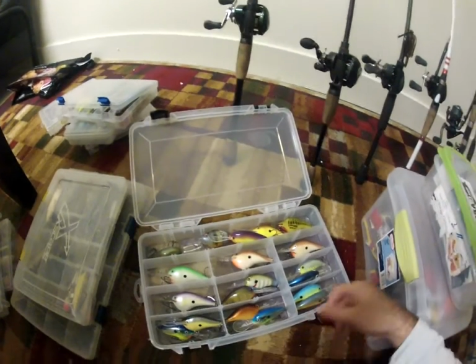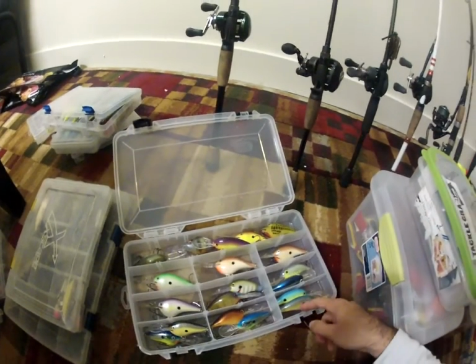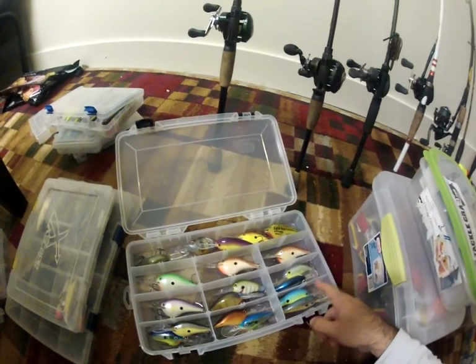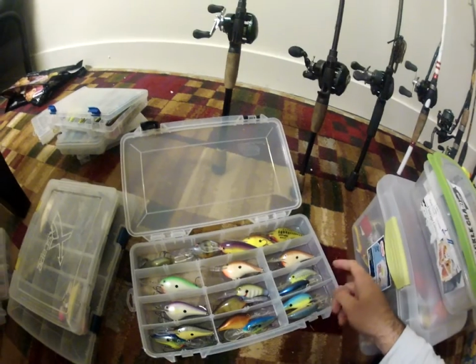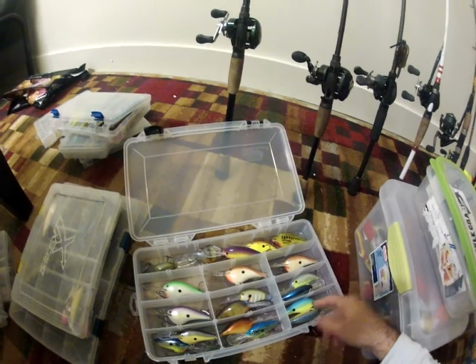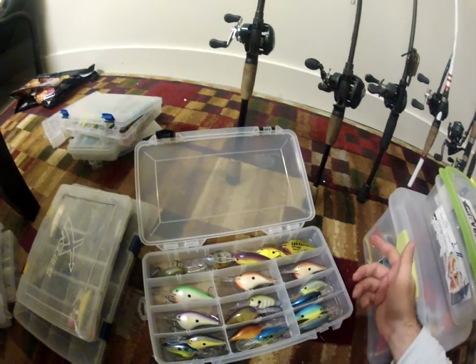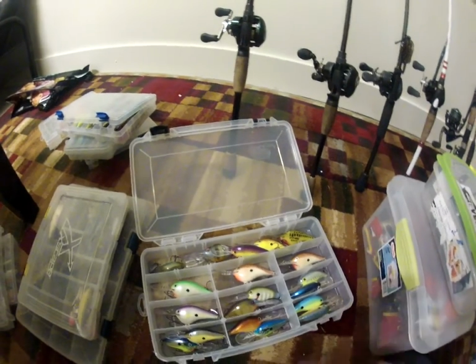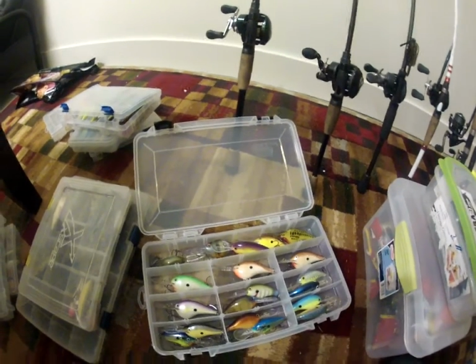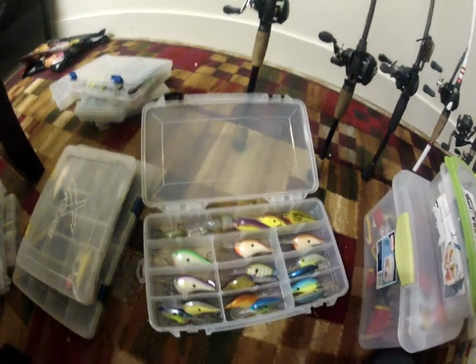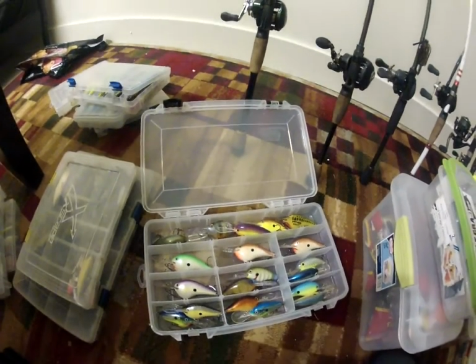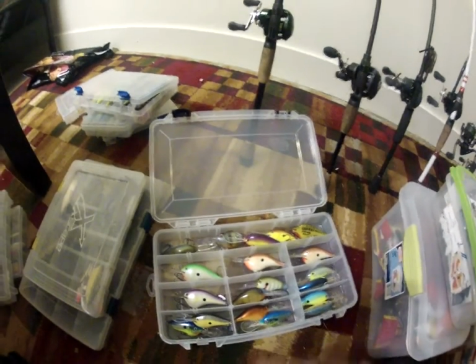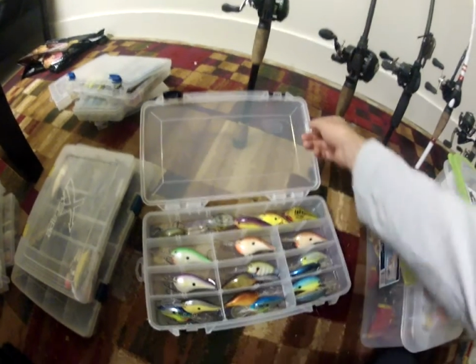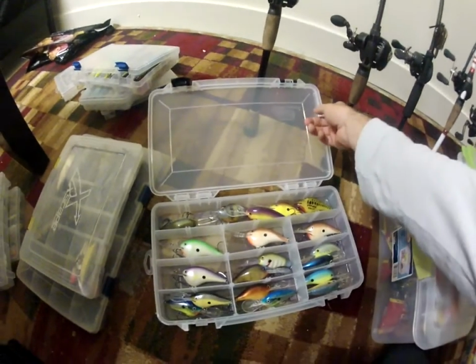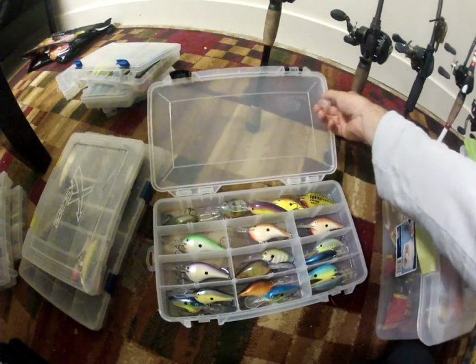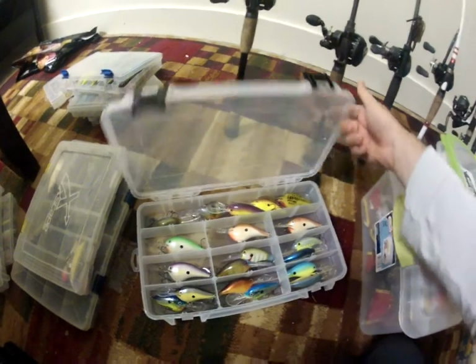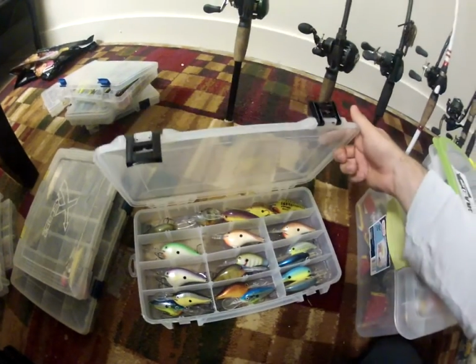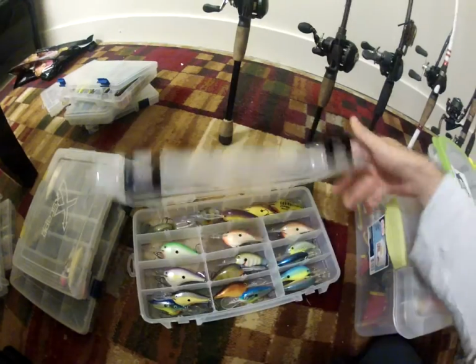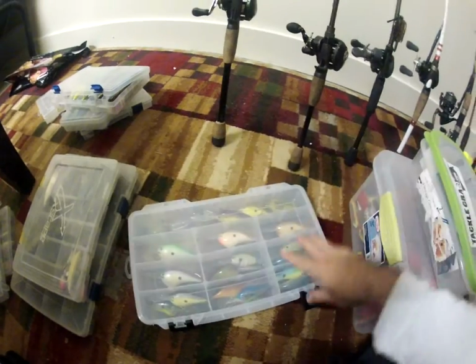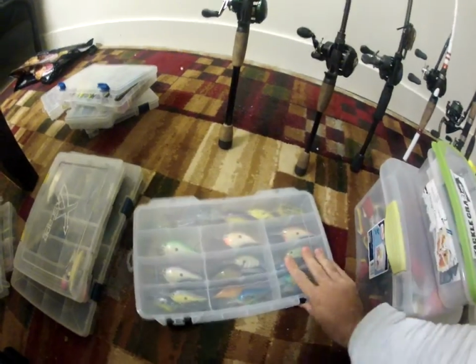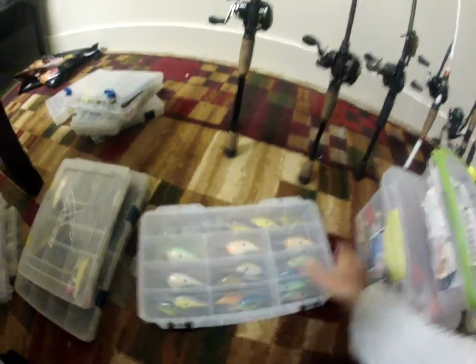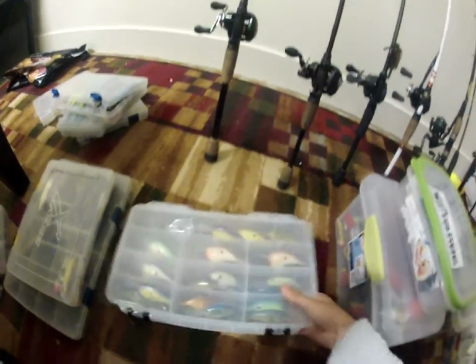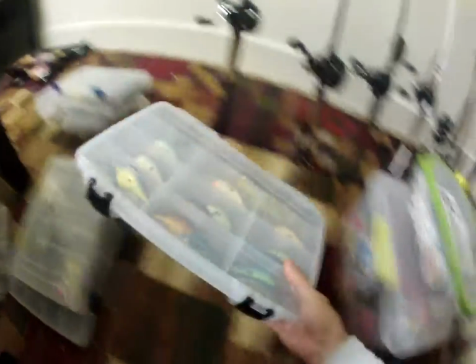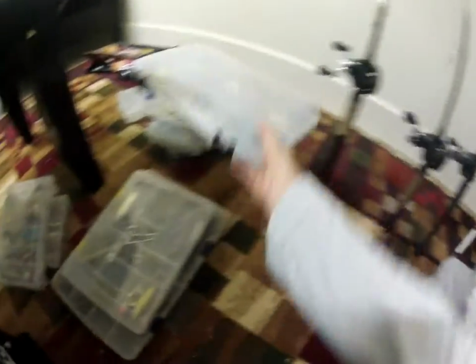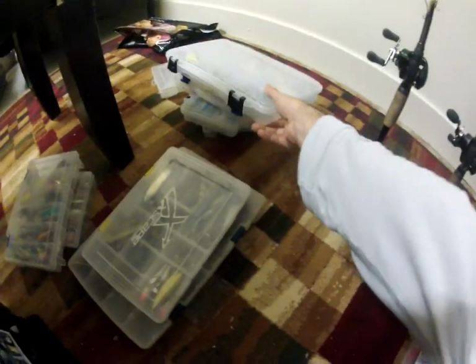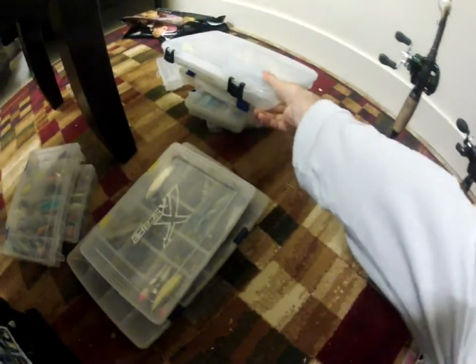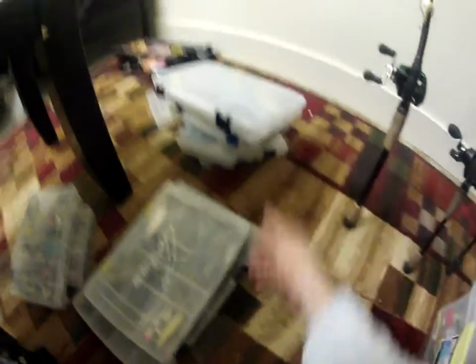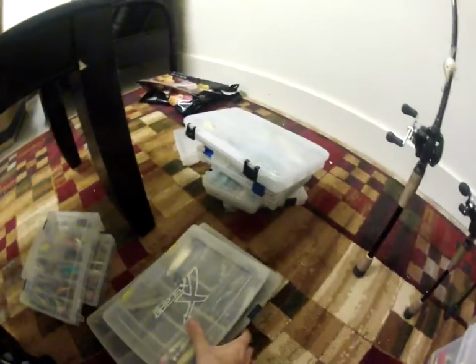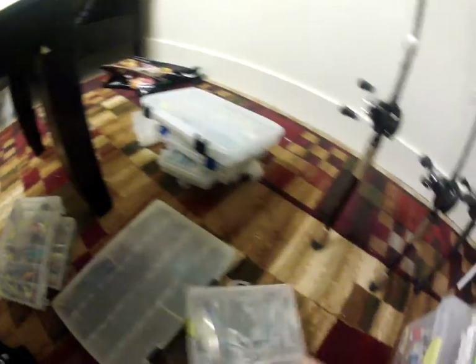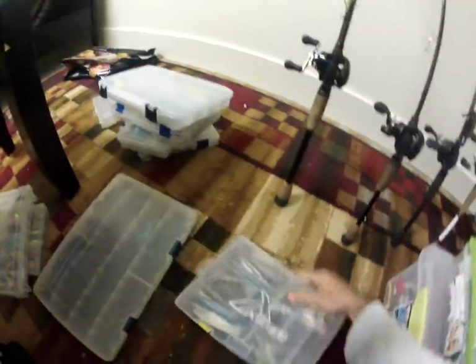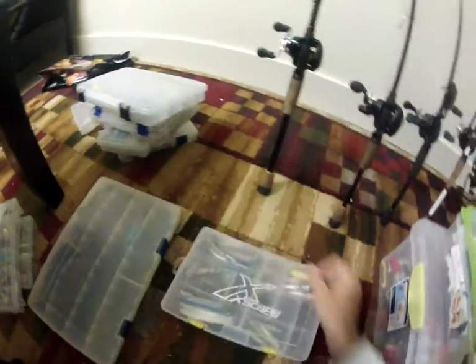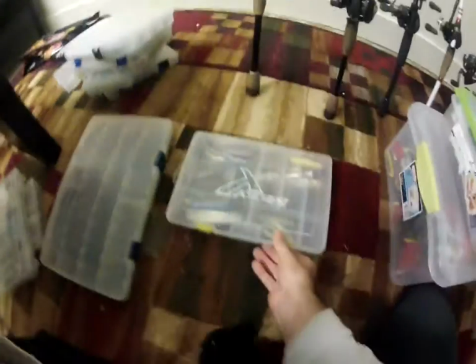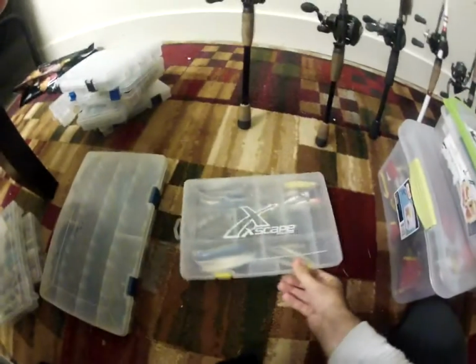Then I got some more — Bomber, Strike King, and mostly Rapala.